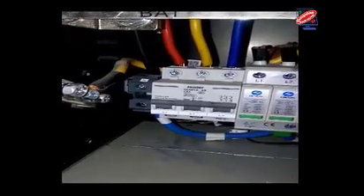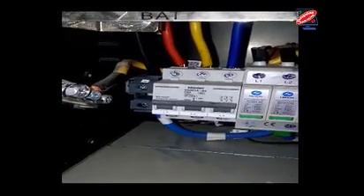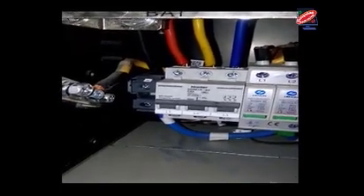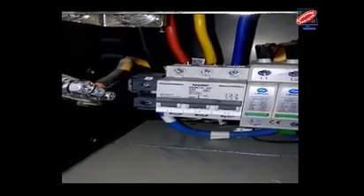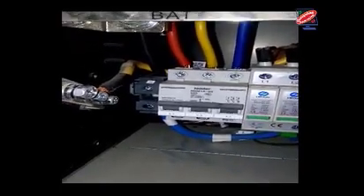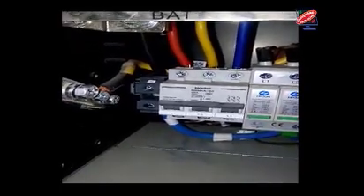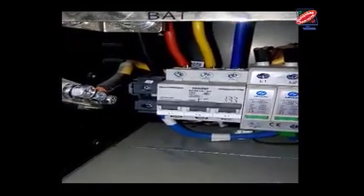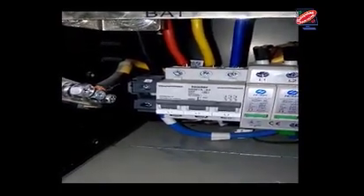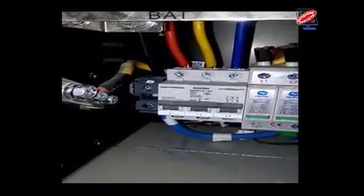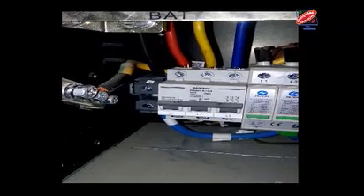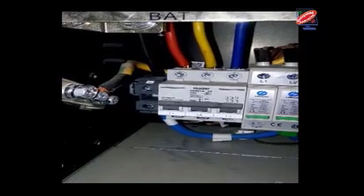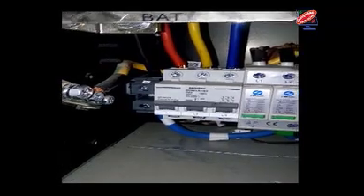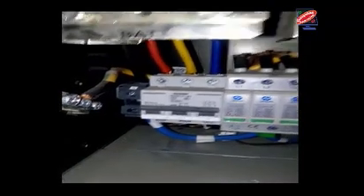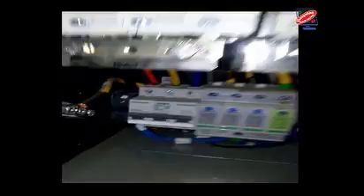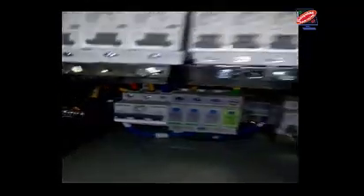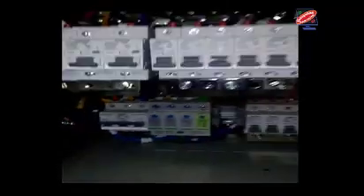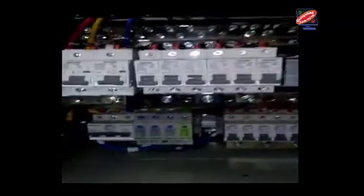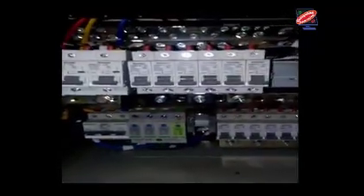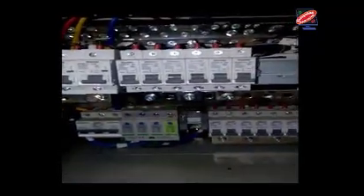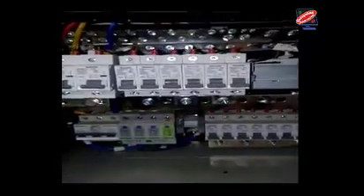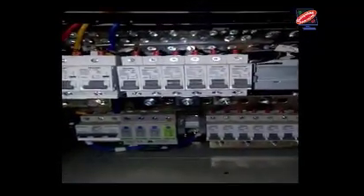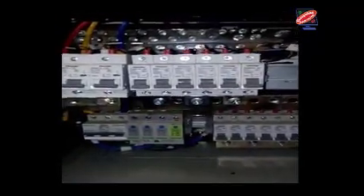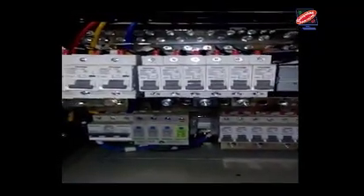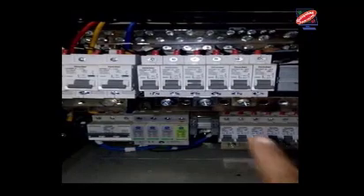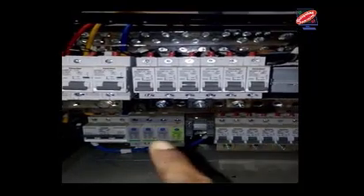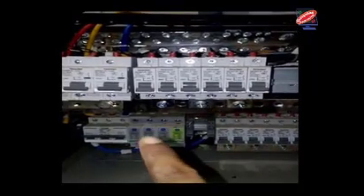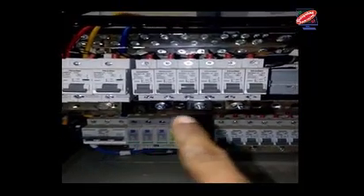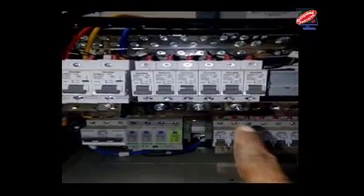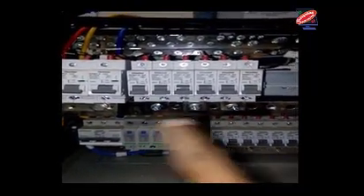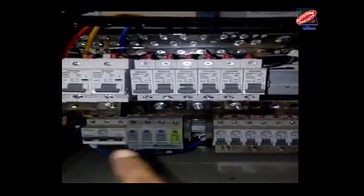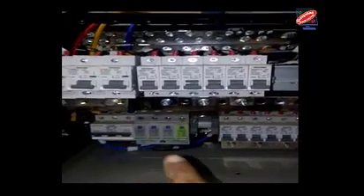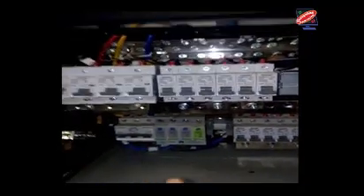Hello and welcome friends. In this video tutorial, I am showing Huawei rectifier connection and configuration.